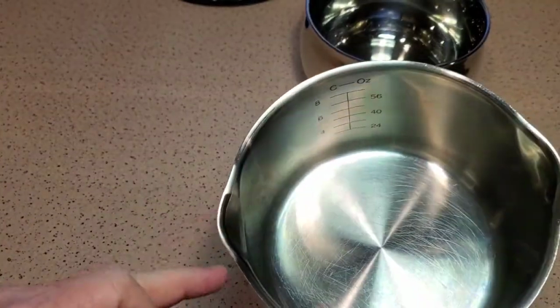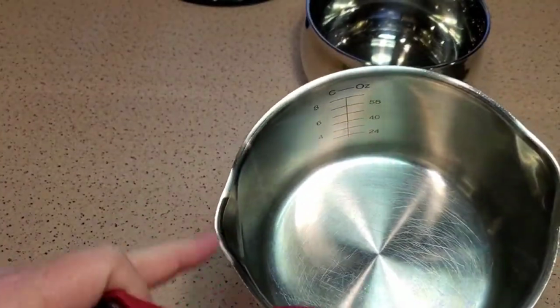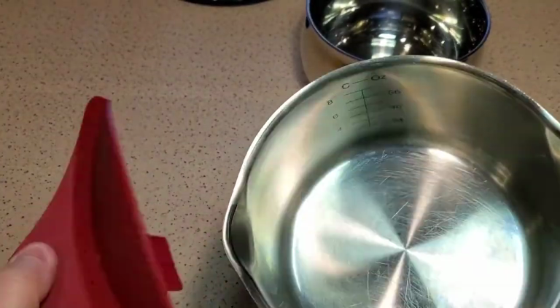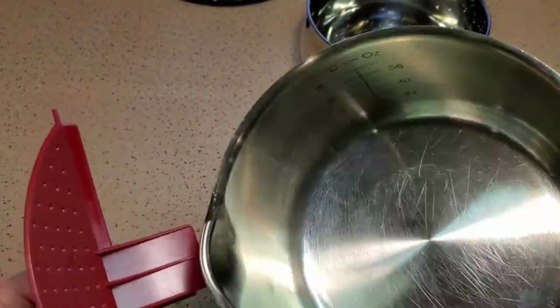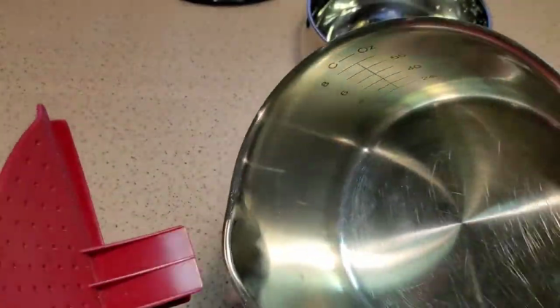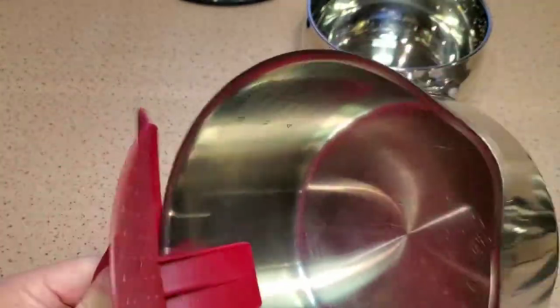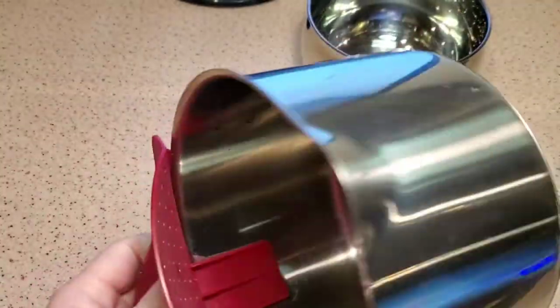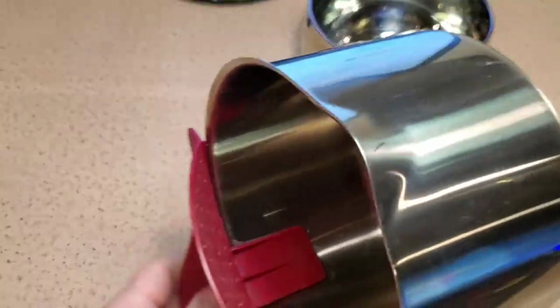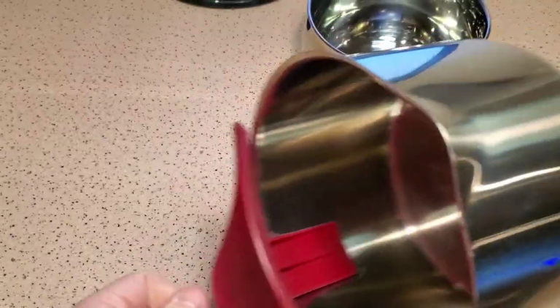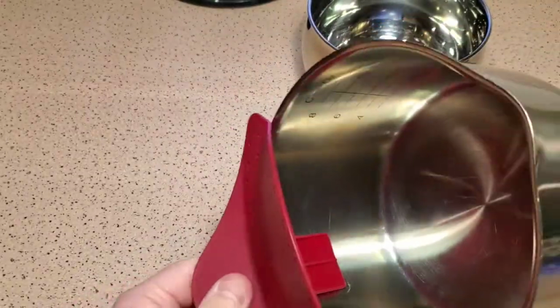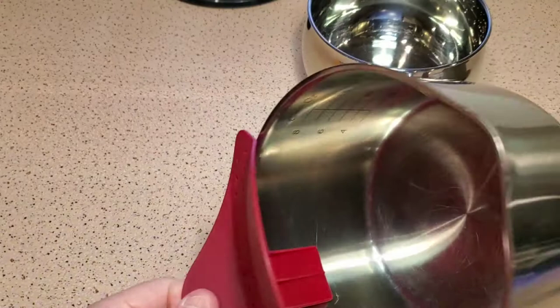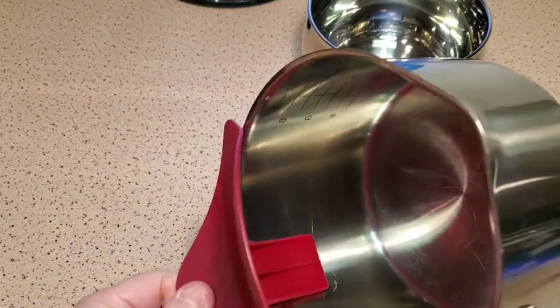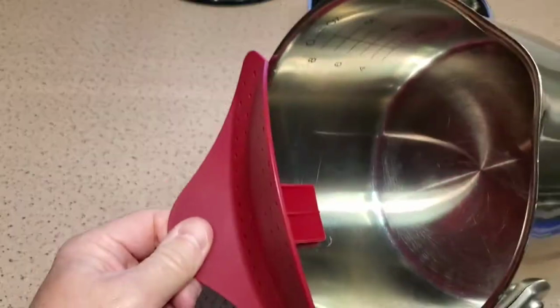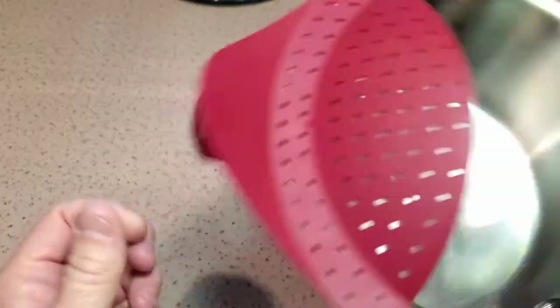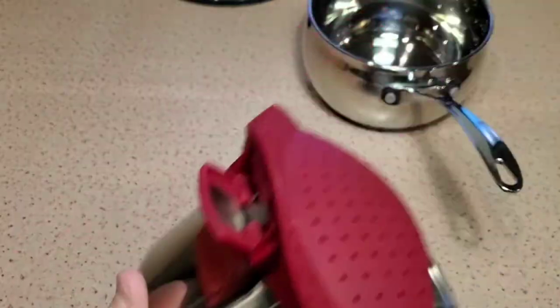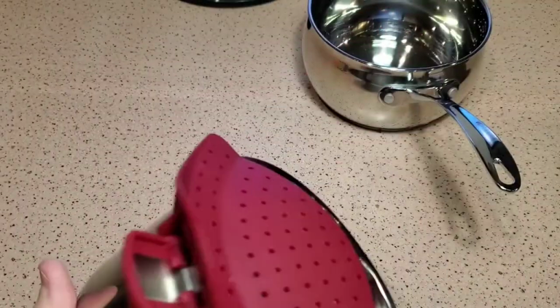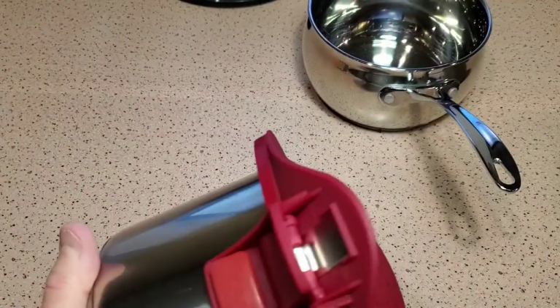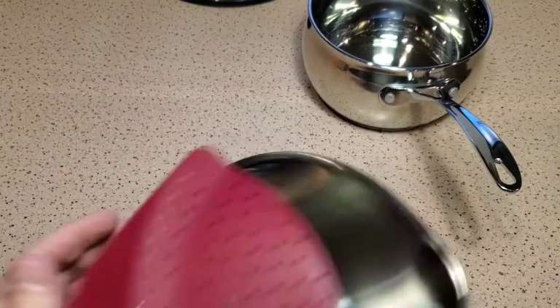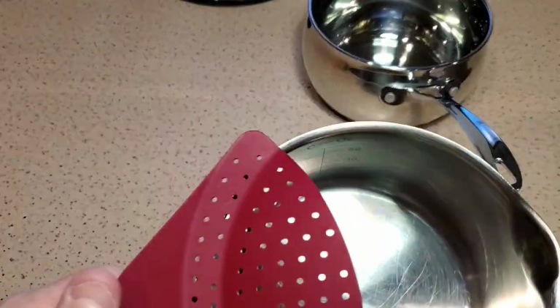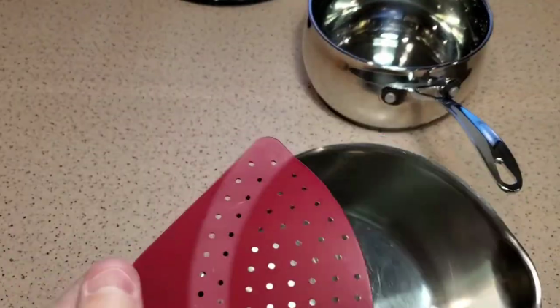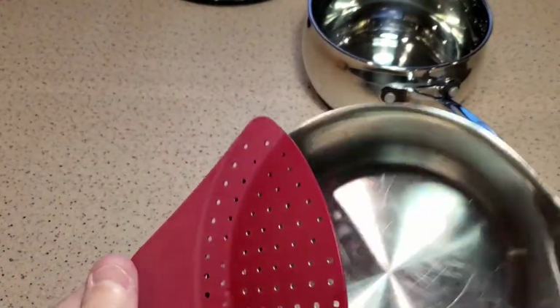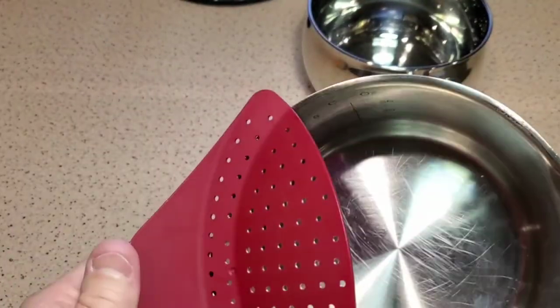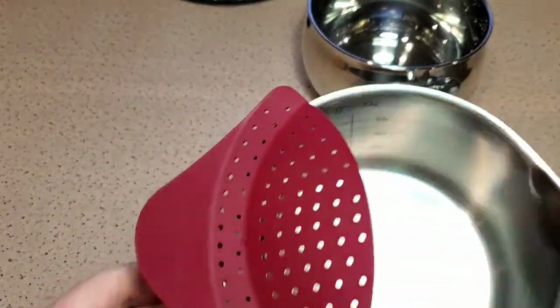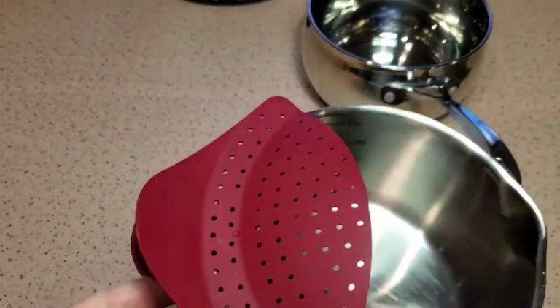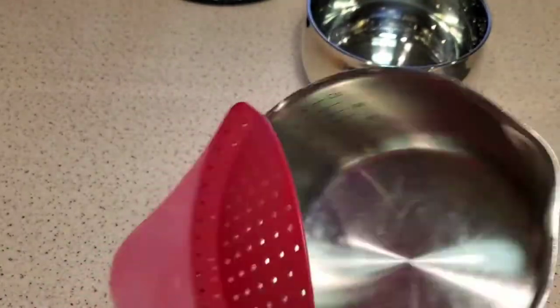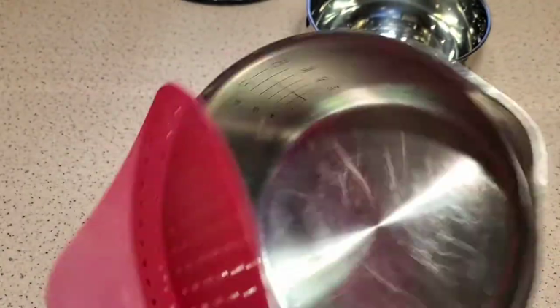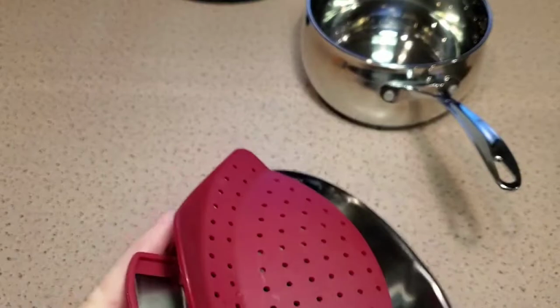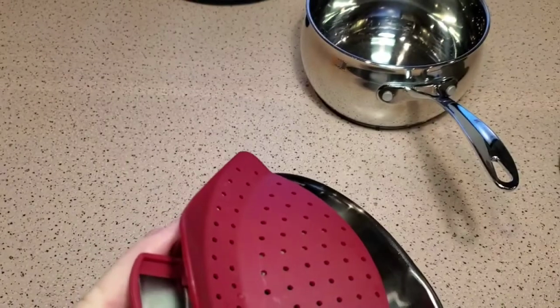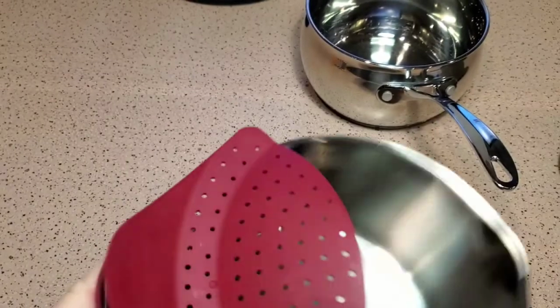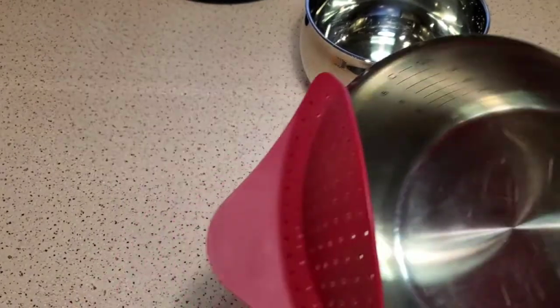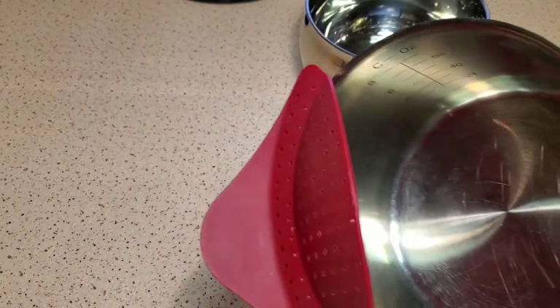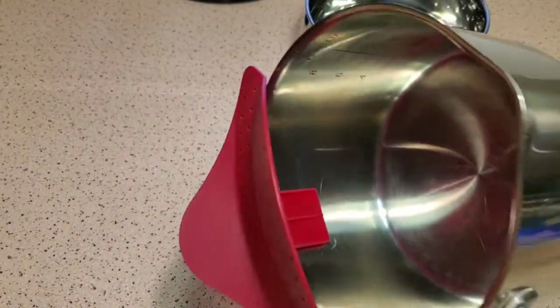One more pan — this pan has sort of a pouring ladle shape, and it even fits that really well. This thing is really nice; I'm kind of excited to try it out.